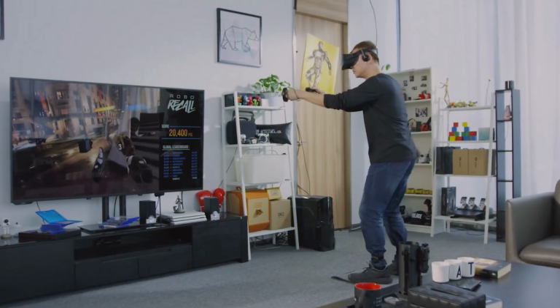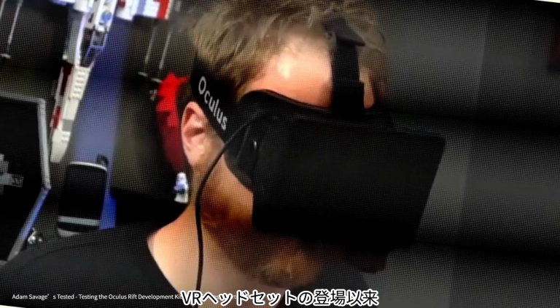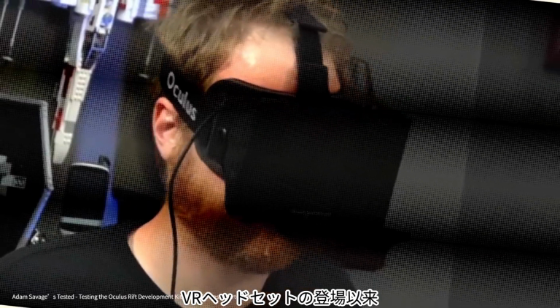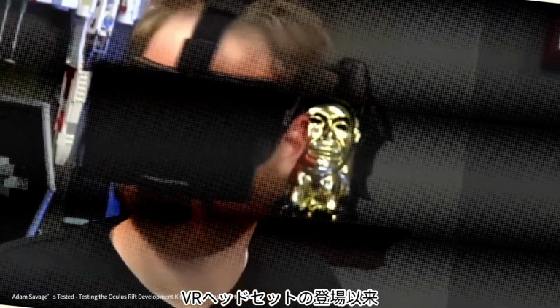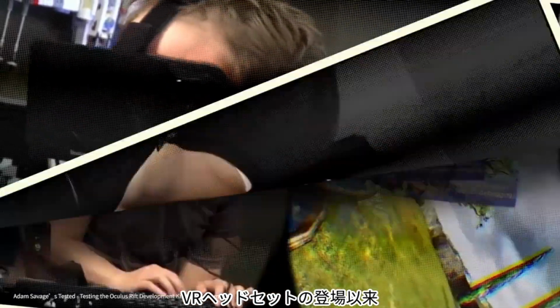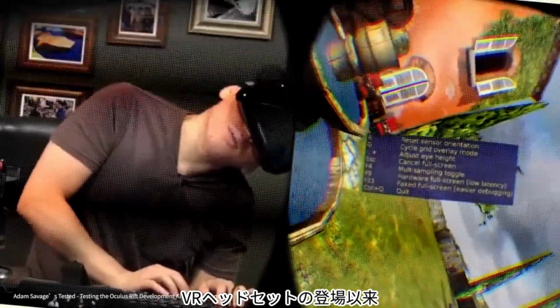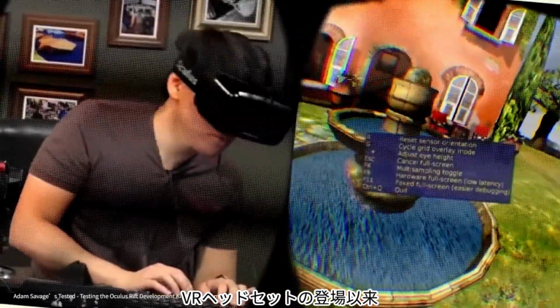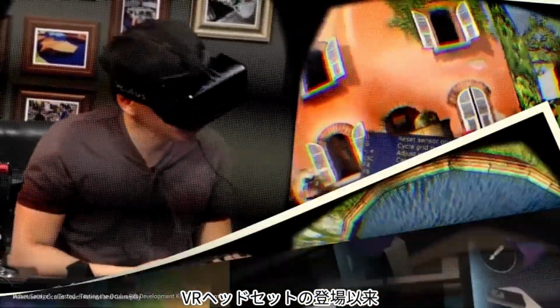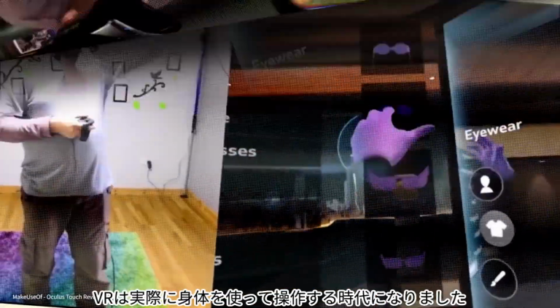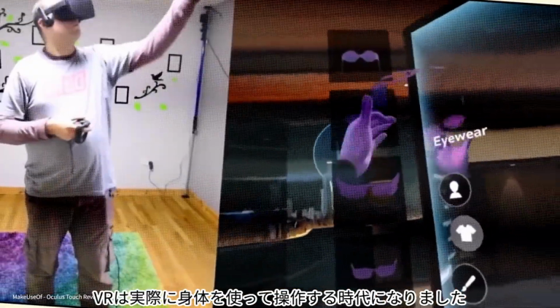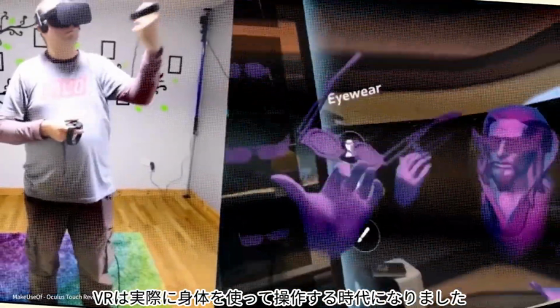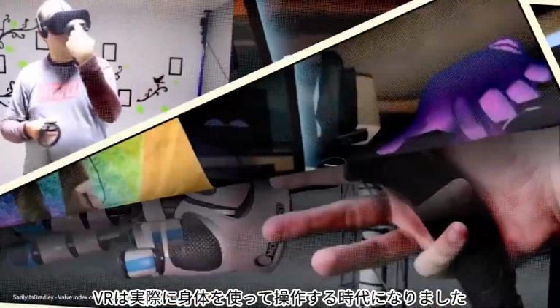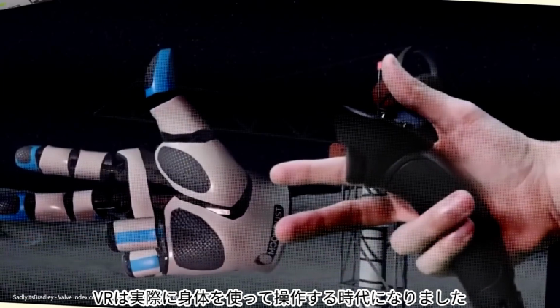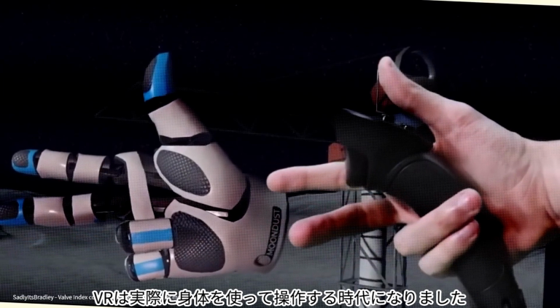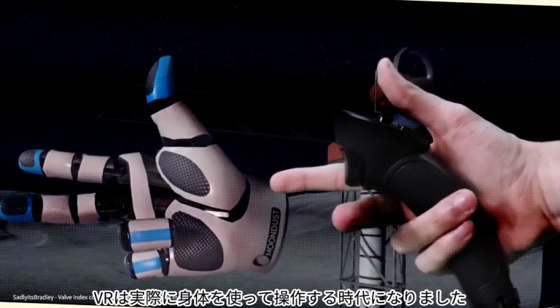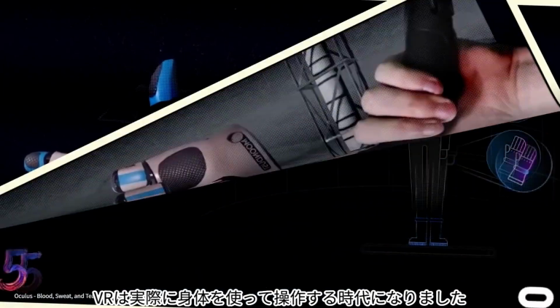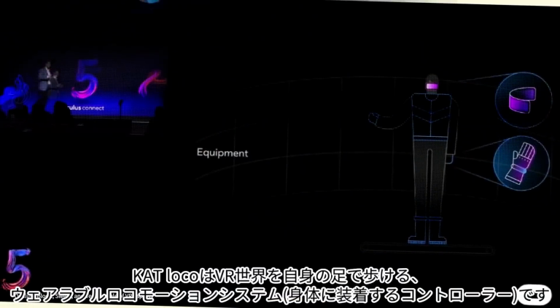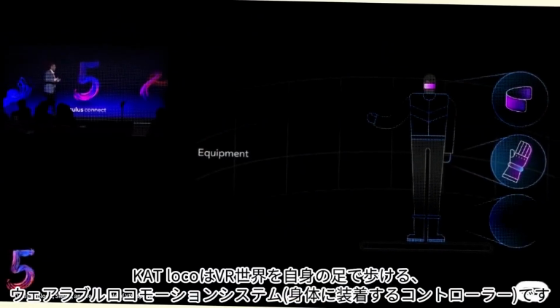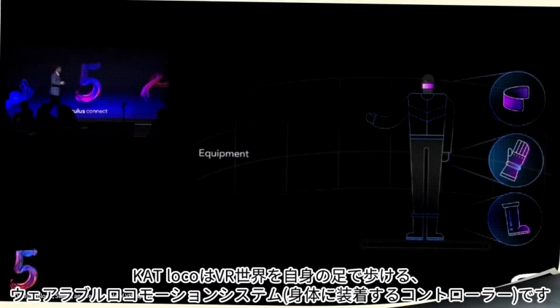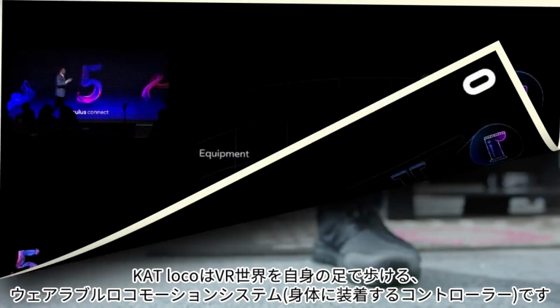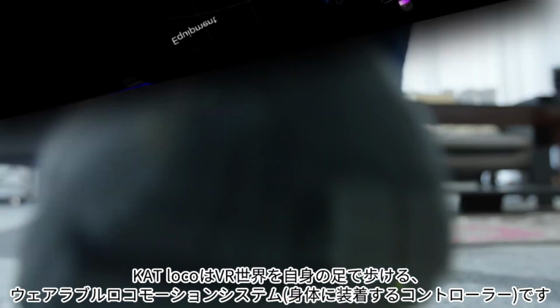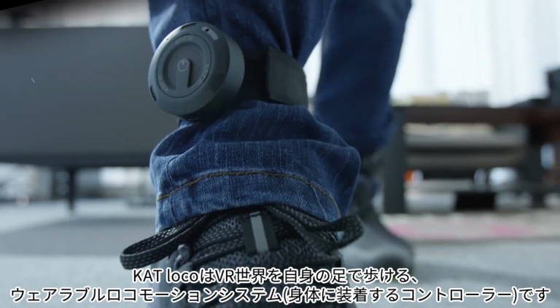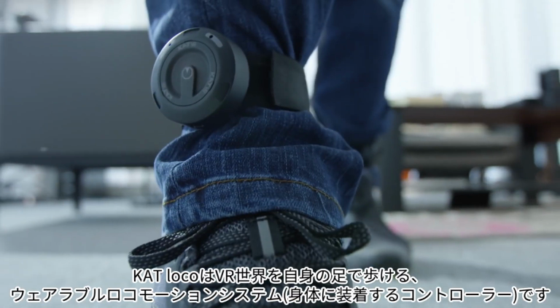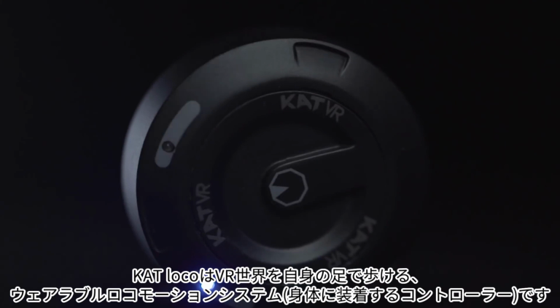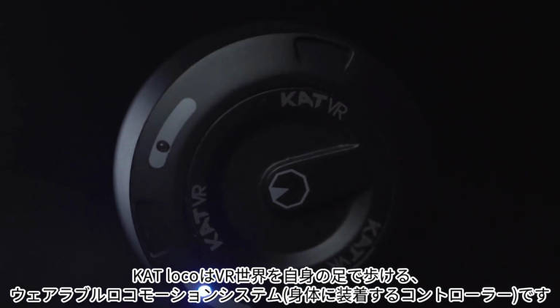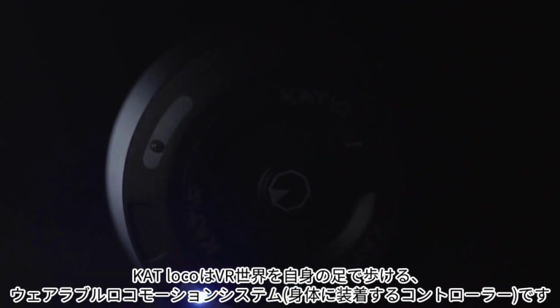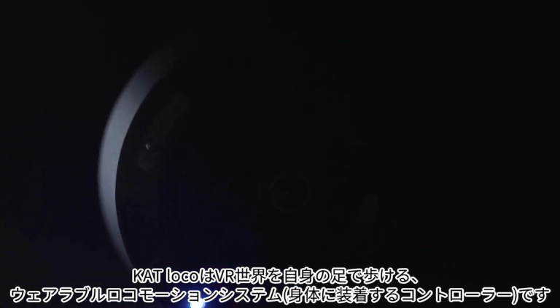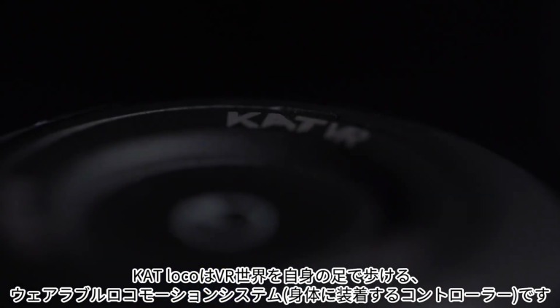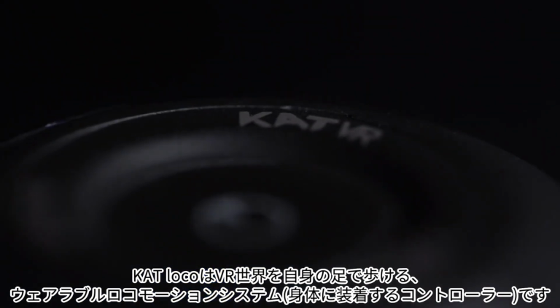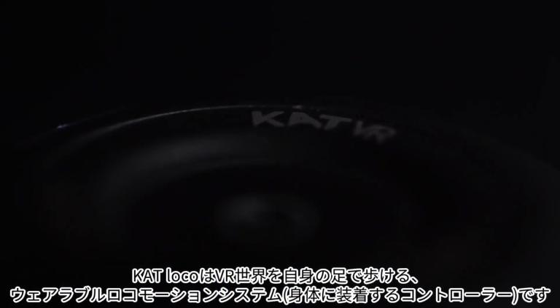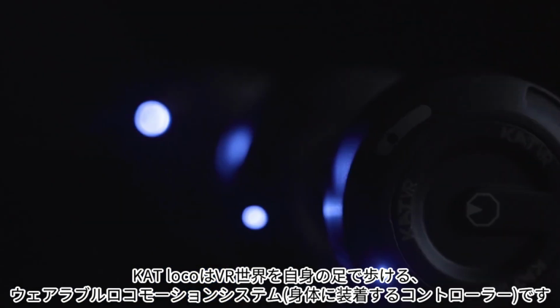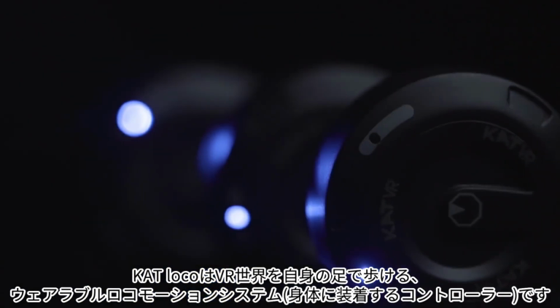Since the first VR headset, the virtual reality industry has always been heading towards full physicality for VR interactions. Now it's time for VR locomotion to follow. Presenting Cat Loco, the new standard of VR locomotion.